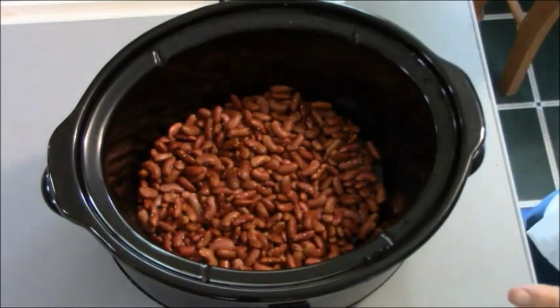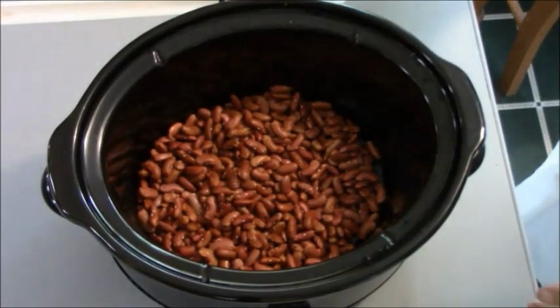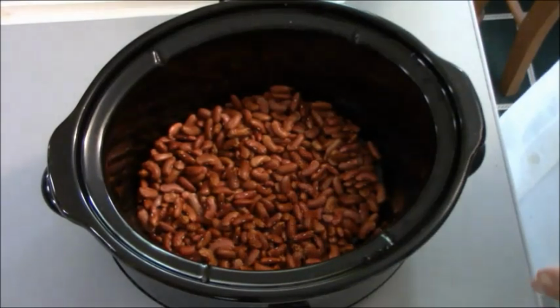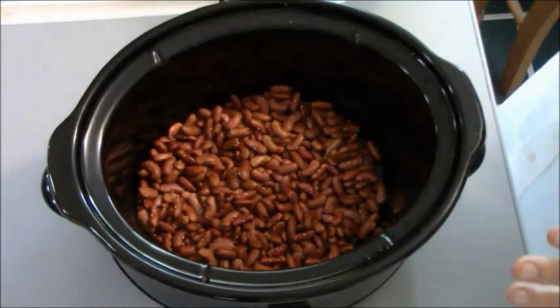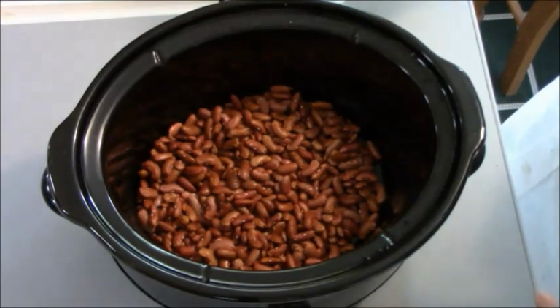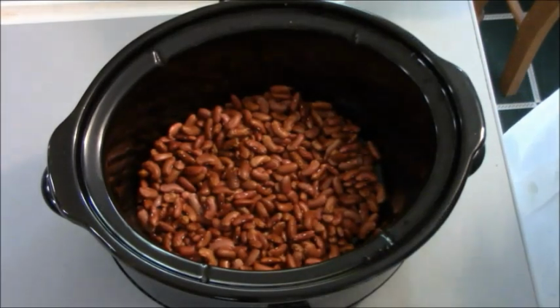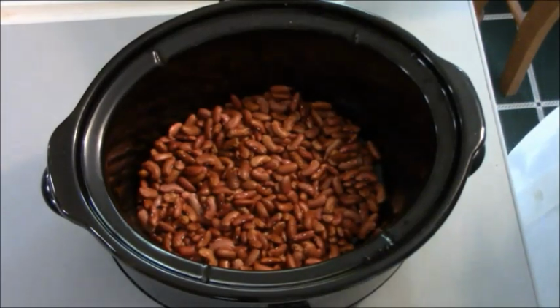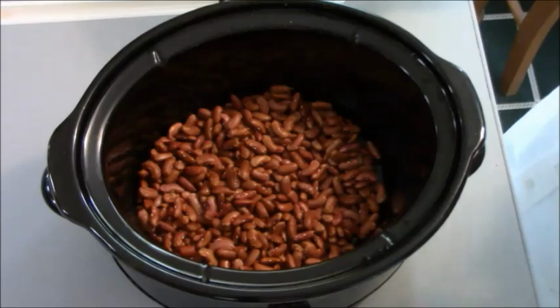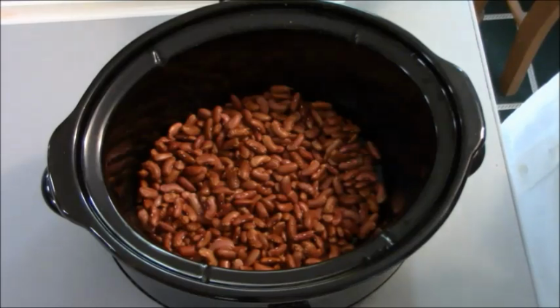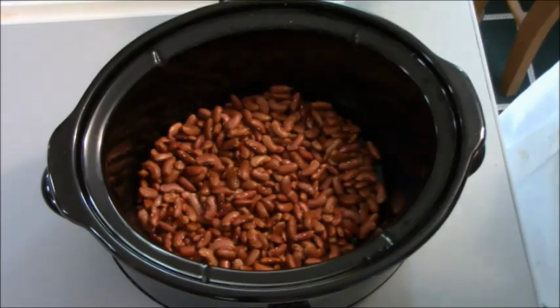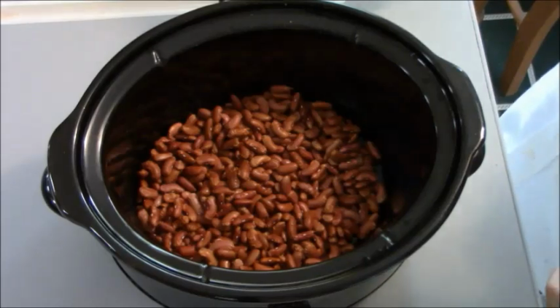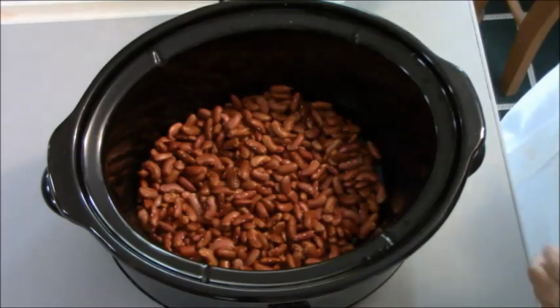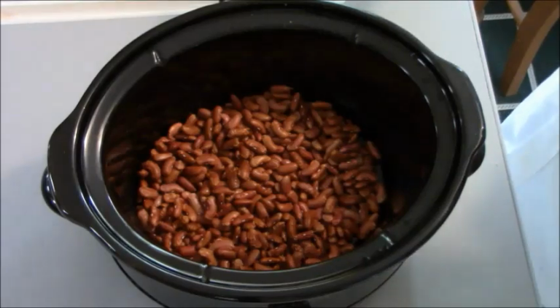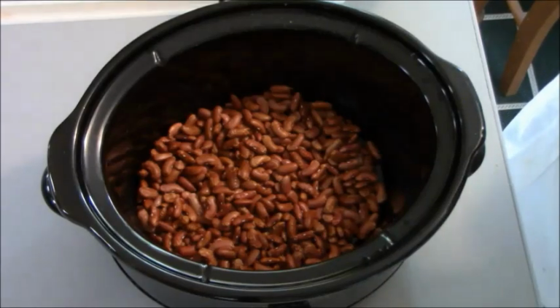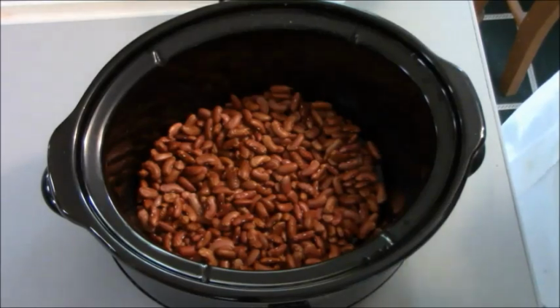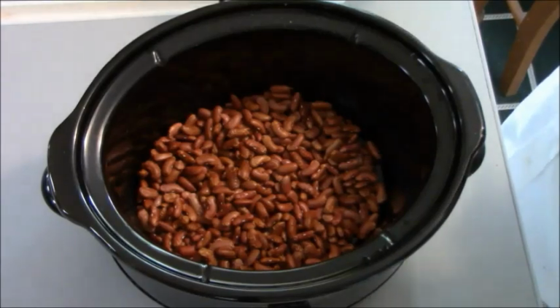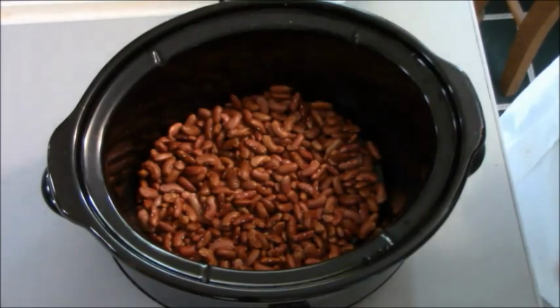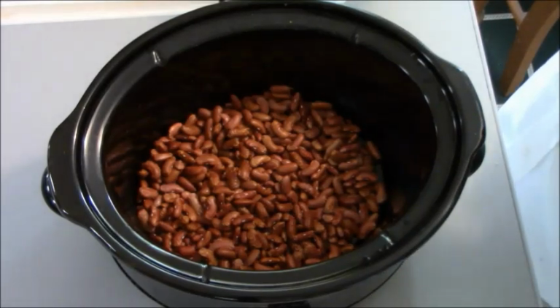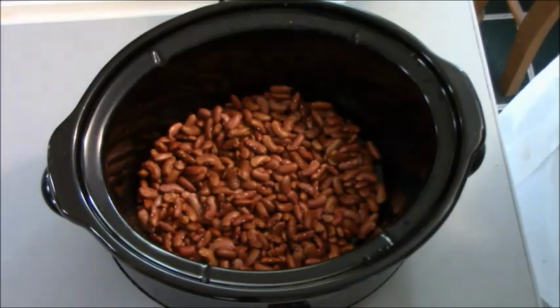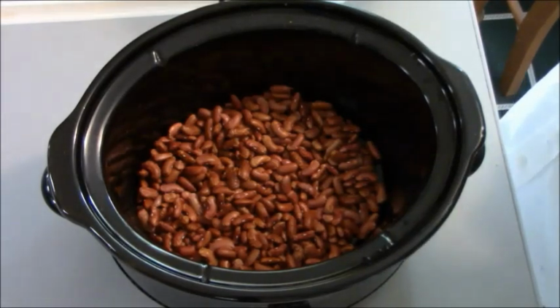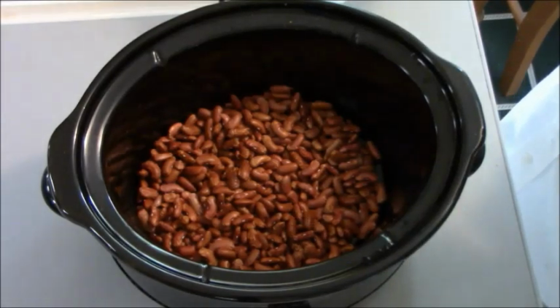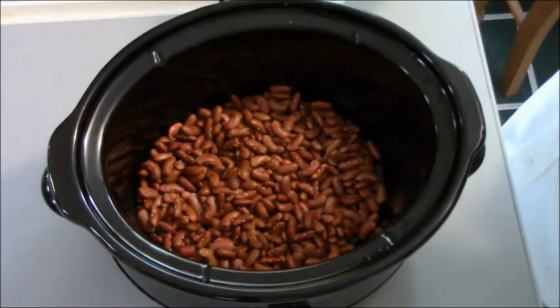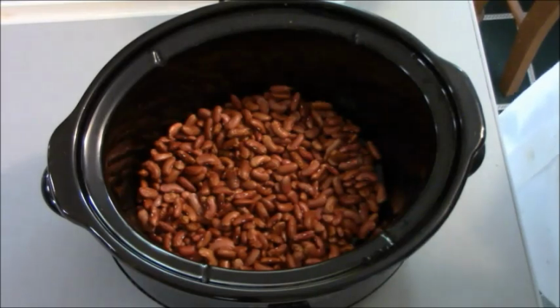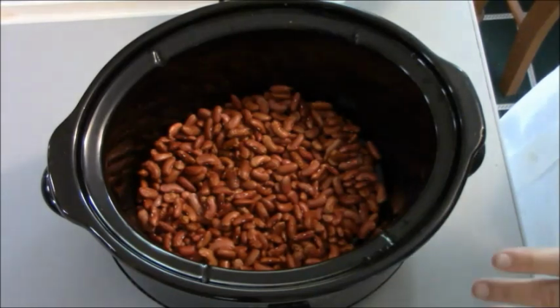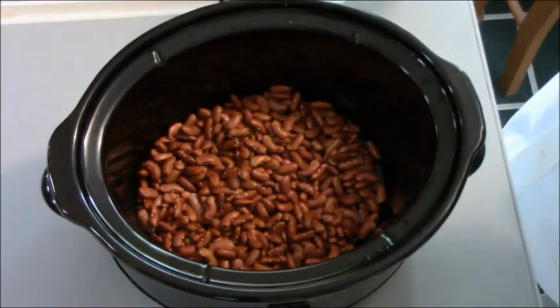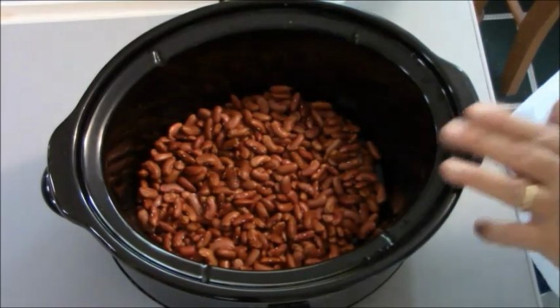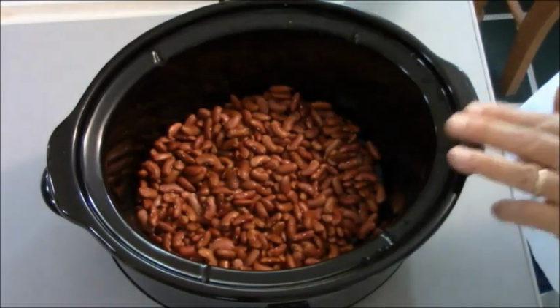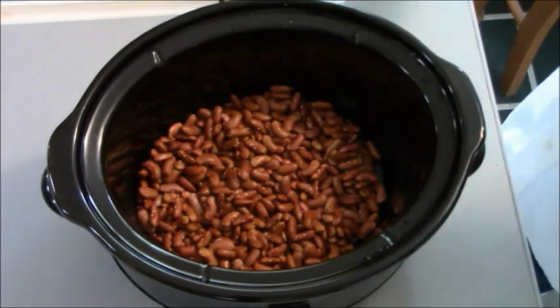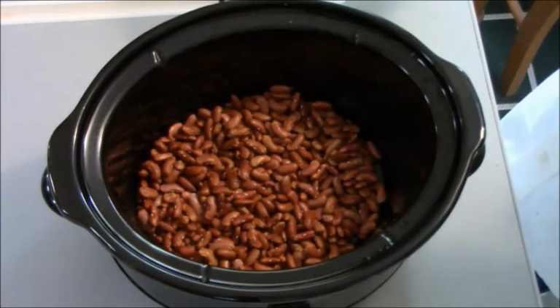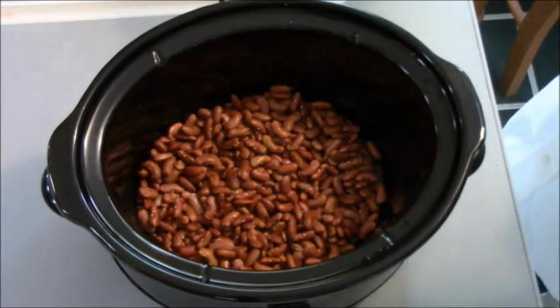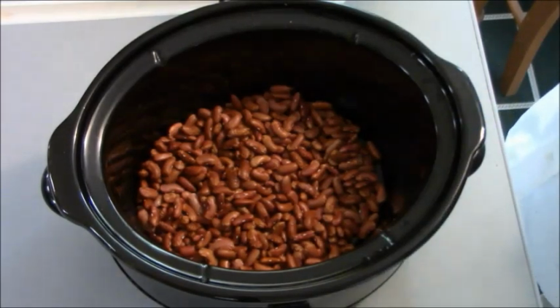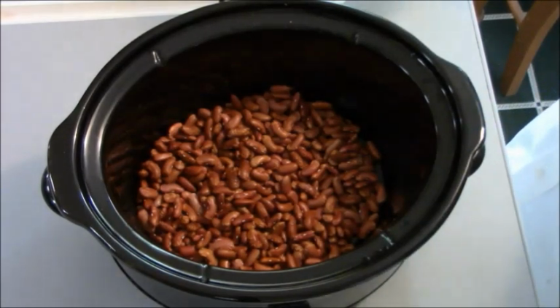So far, I've taken three quarters of a pound of red kidney beans and washed them real good. Let them soak about ten minutes, then put them in my crock pot.